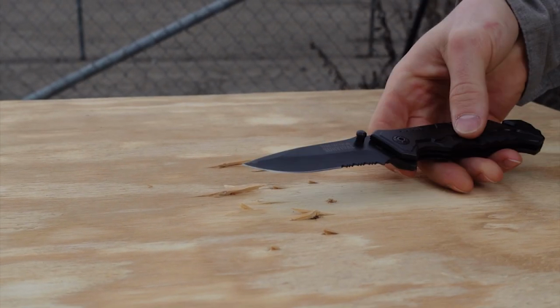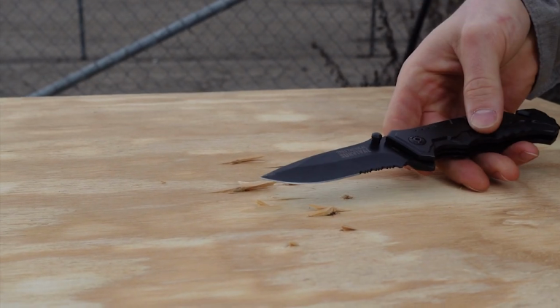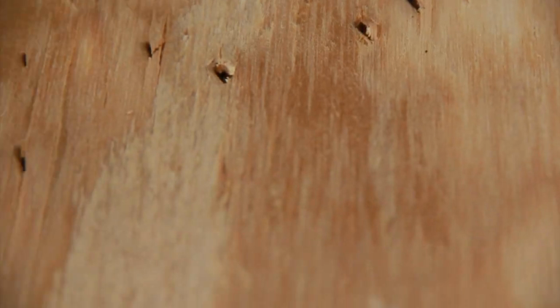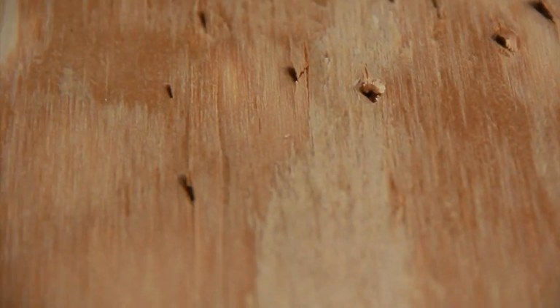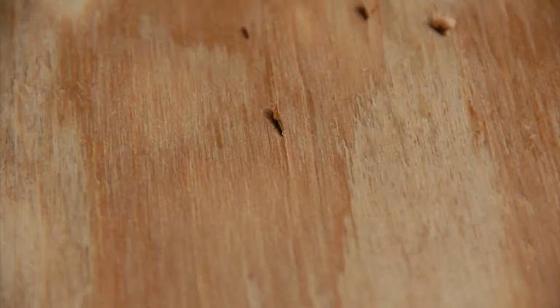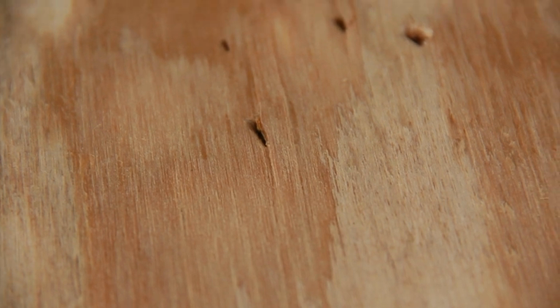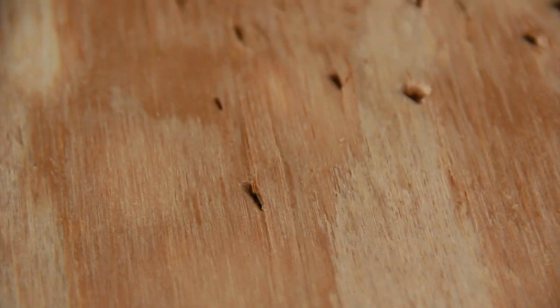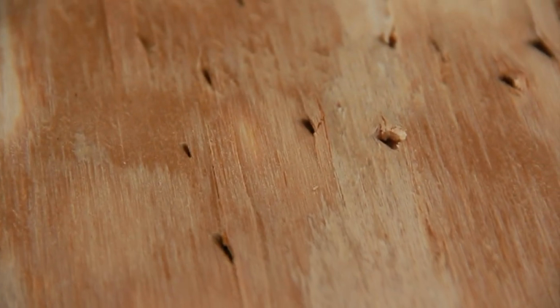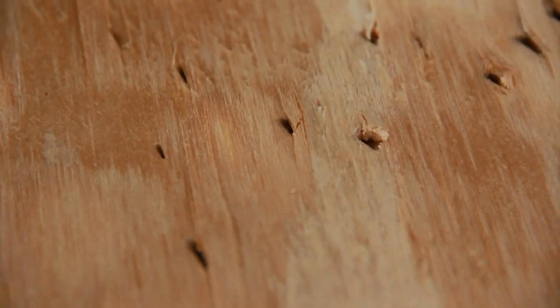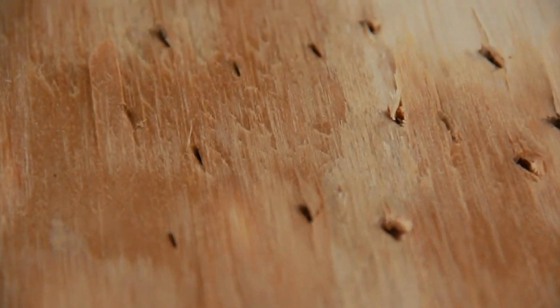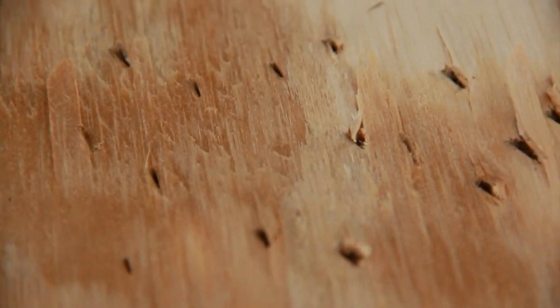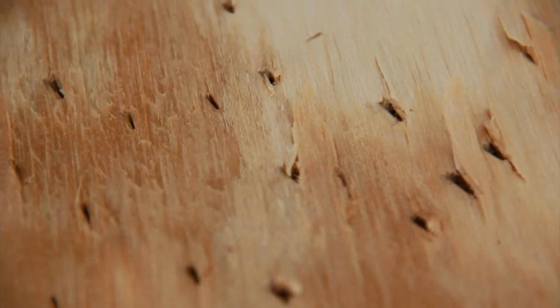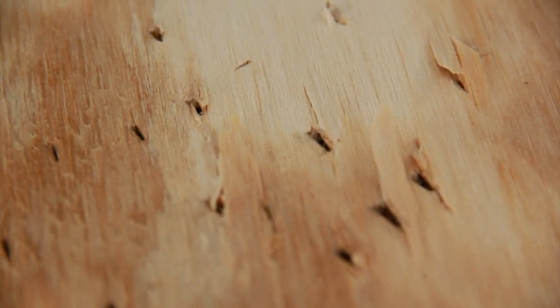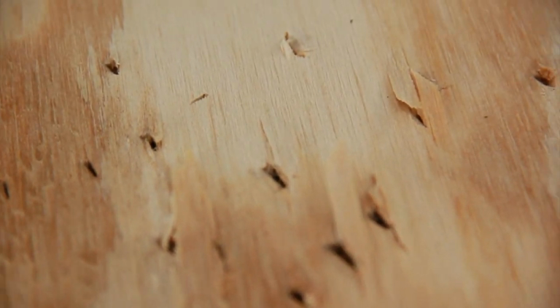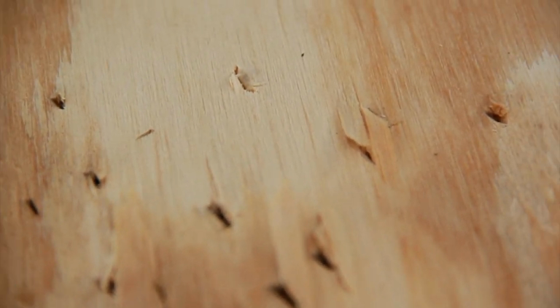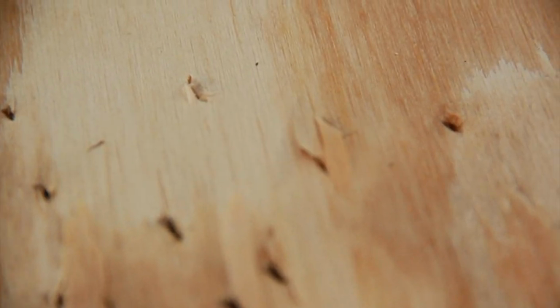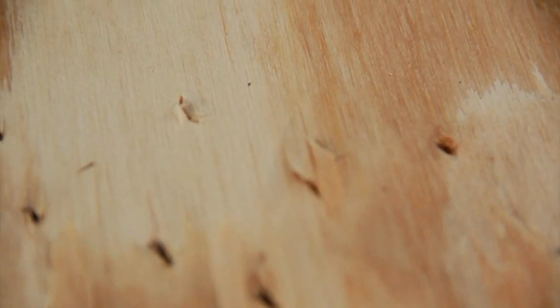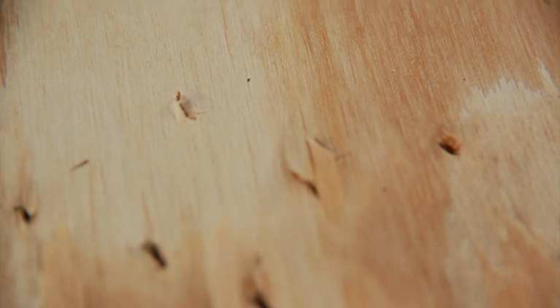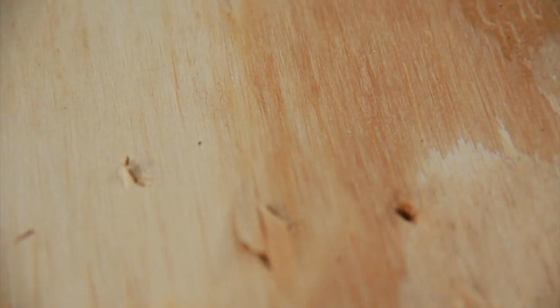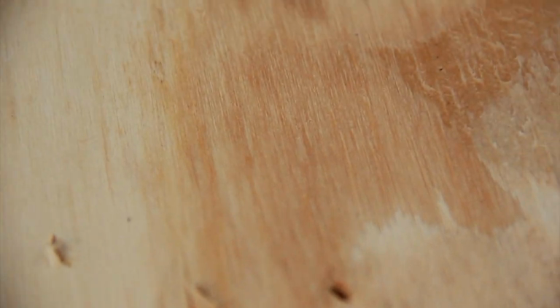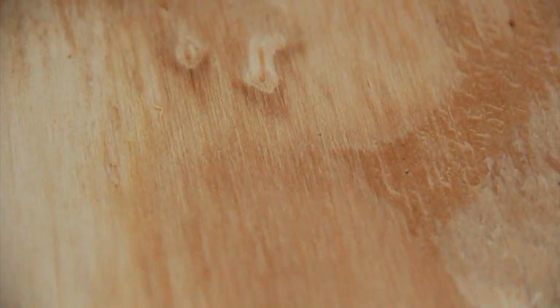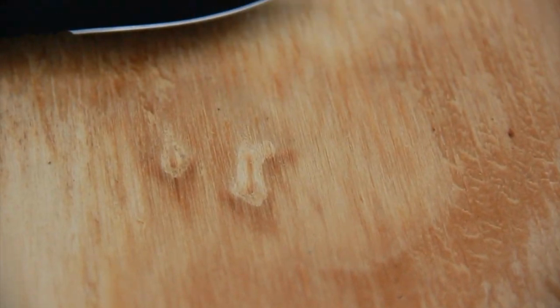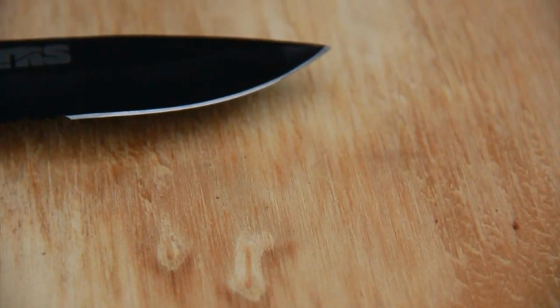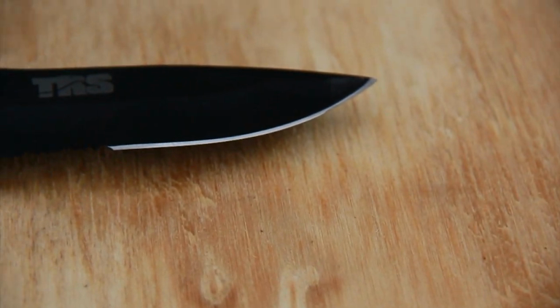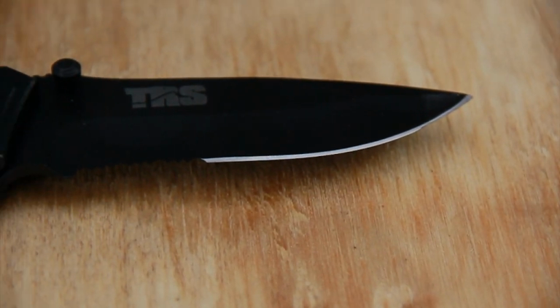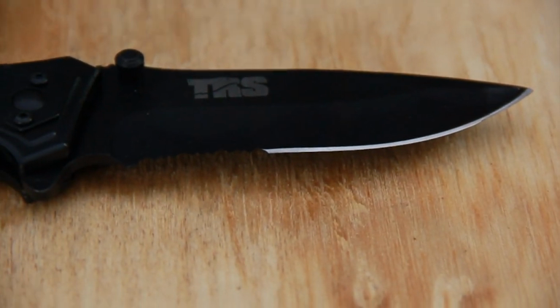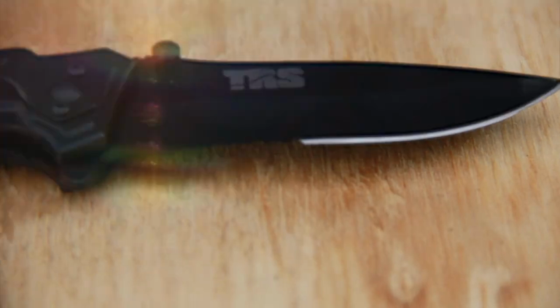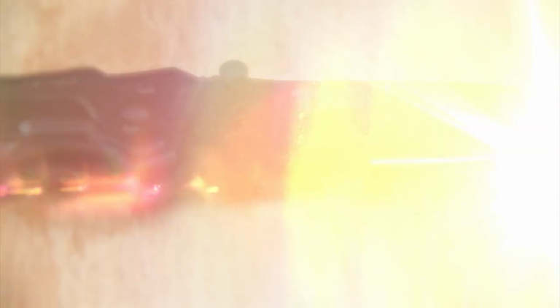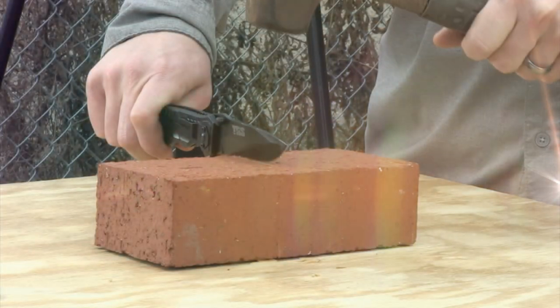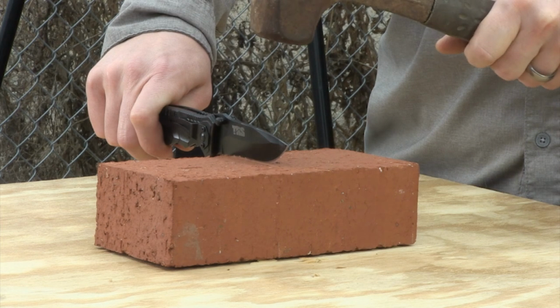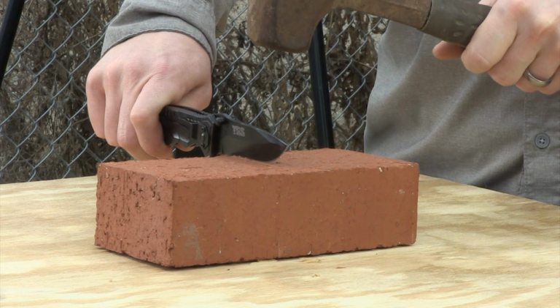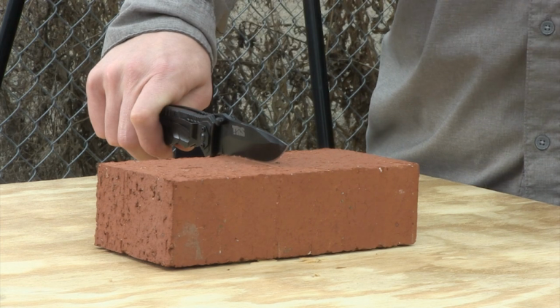Maybe on a clip point knife, if there's a little less material, you might expect it to snap — or a fillet knife, something like that. This just goes to show the drop point design is good and the heat treatment on this knife is also pretty good.